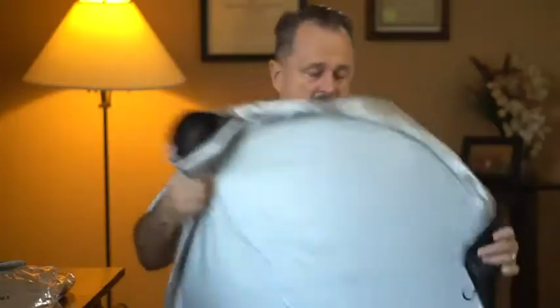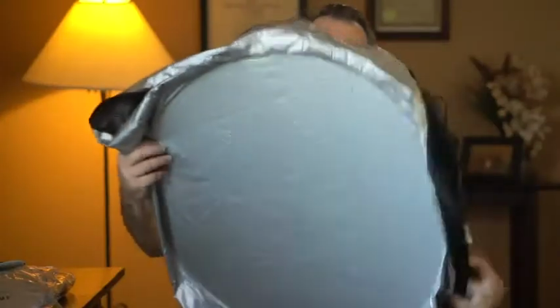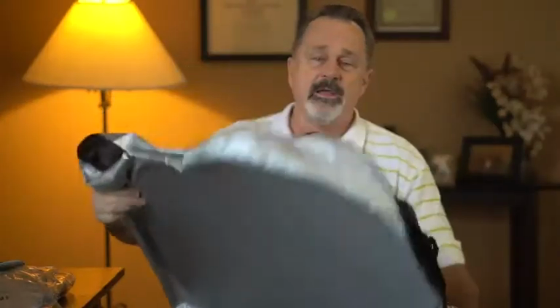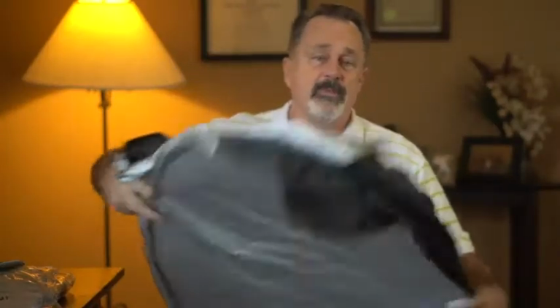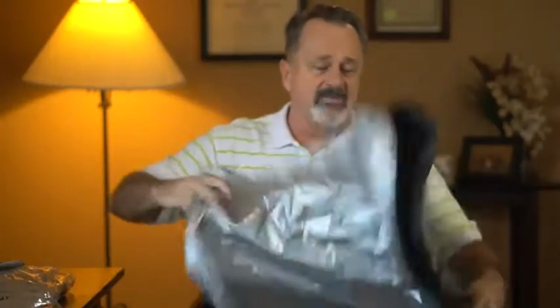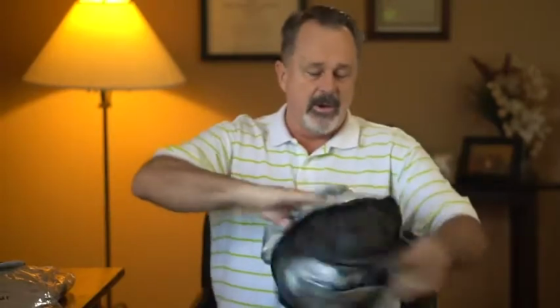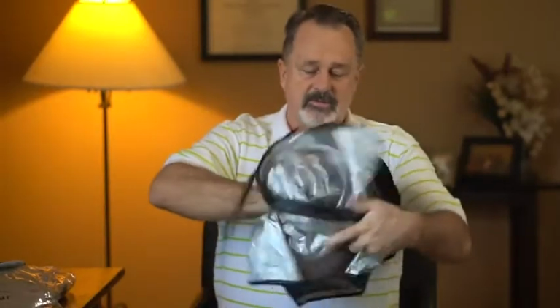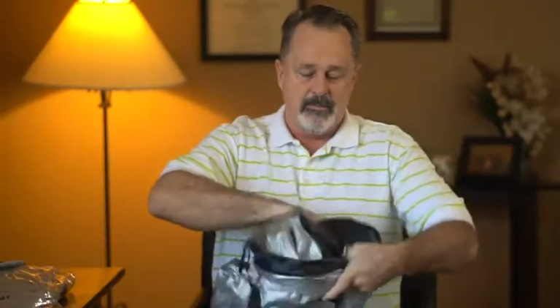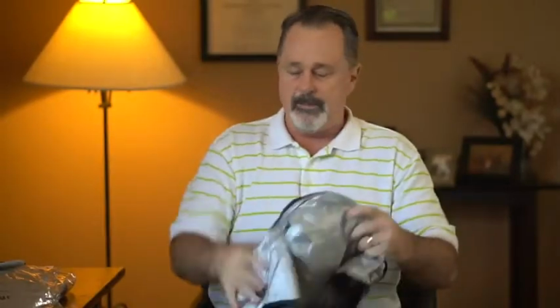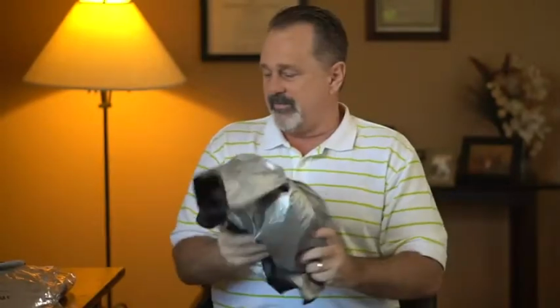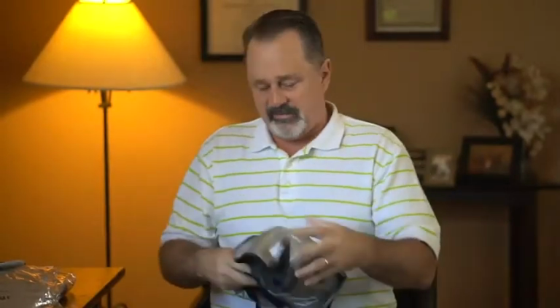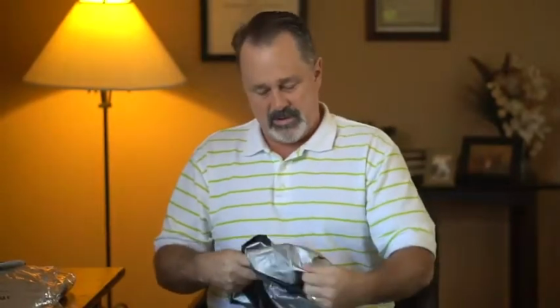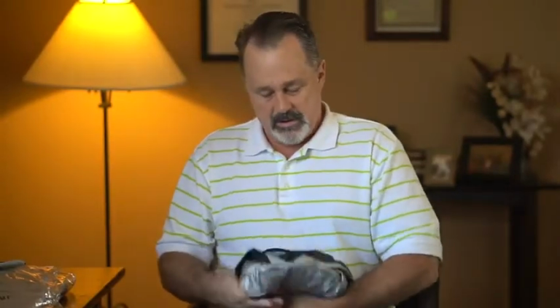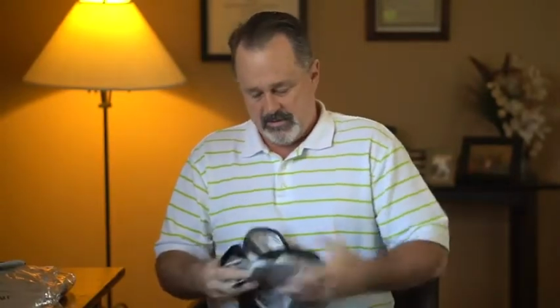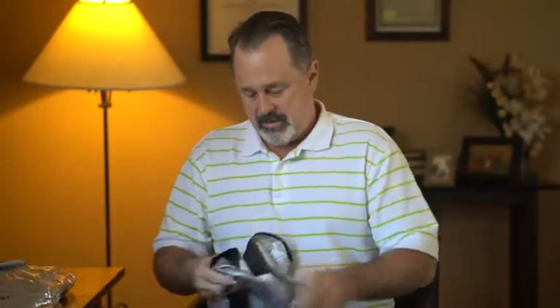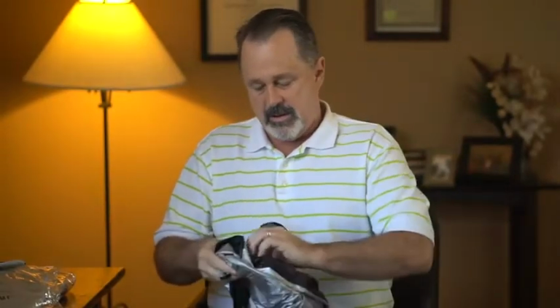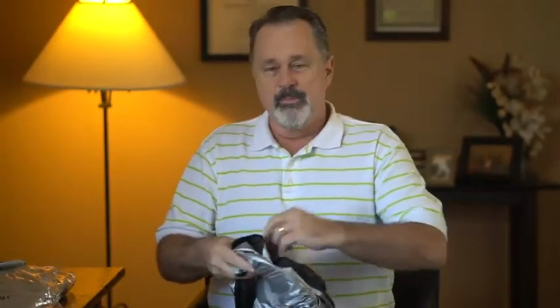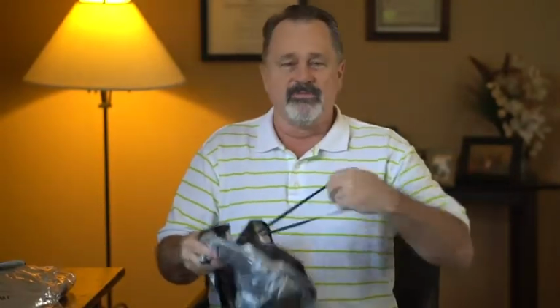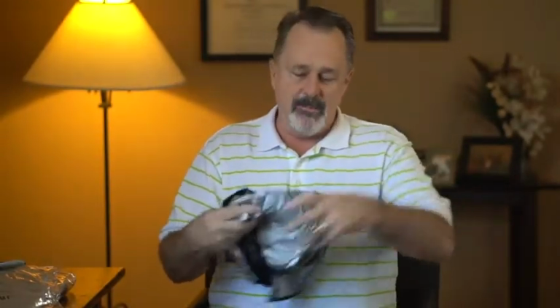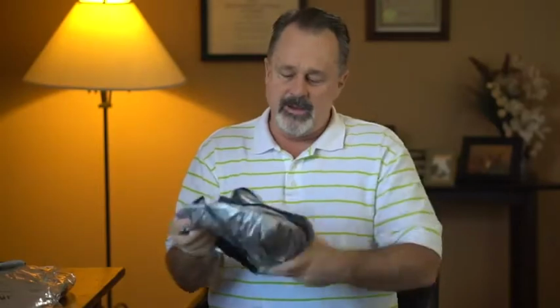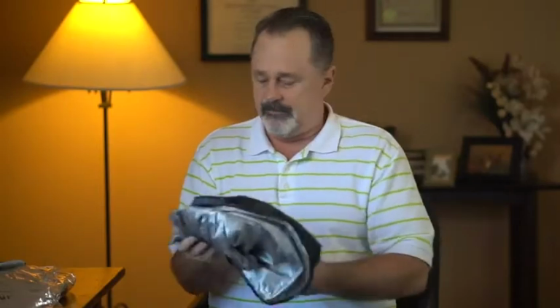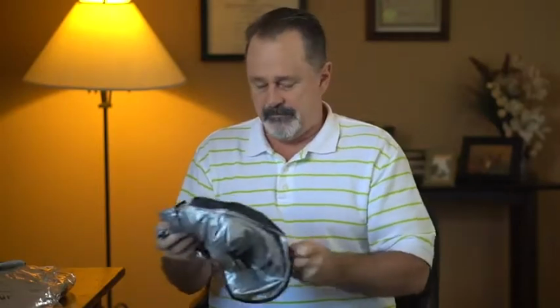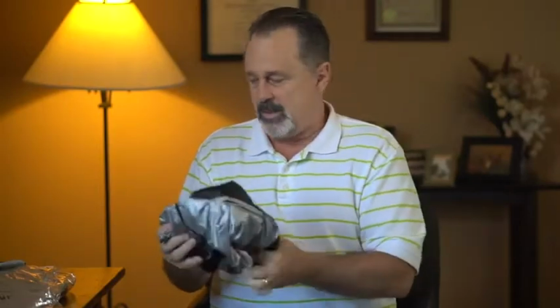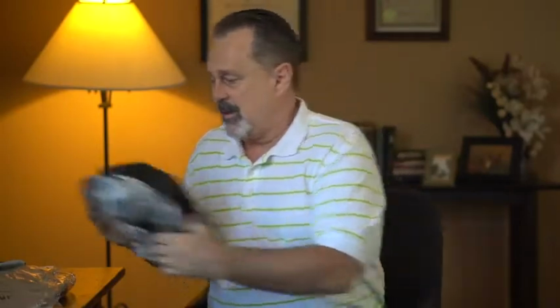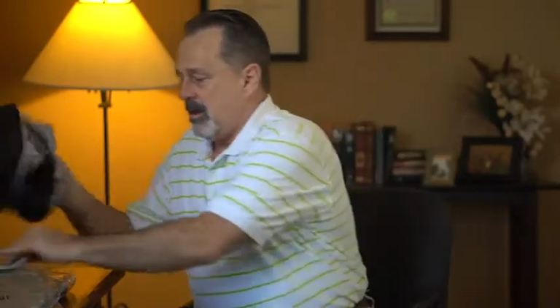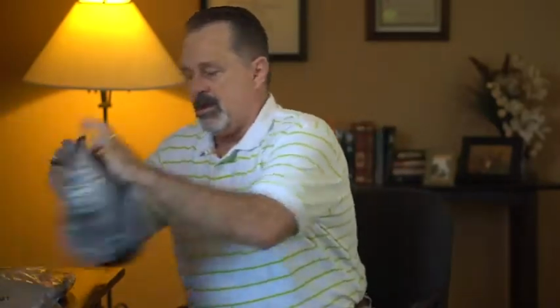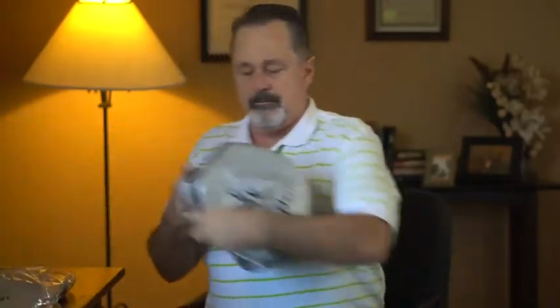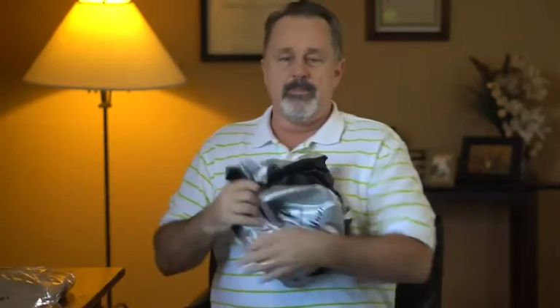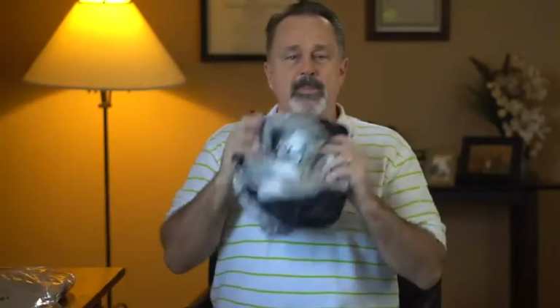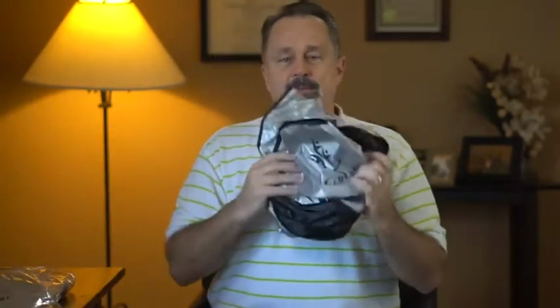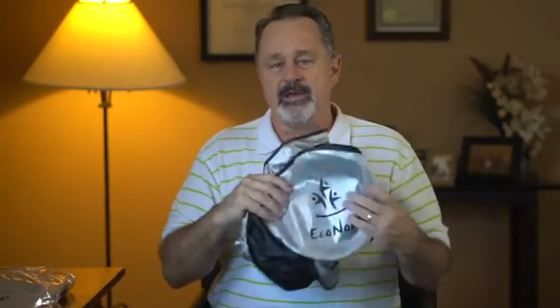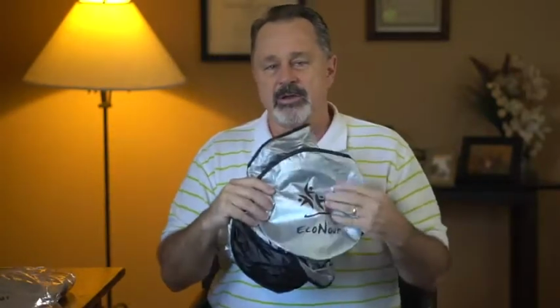And folding it up is a snap — all you do is pop it like this, put the strap back on, and you can pop it back in the bag, and you're good to go.